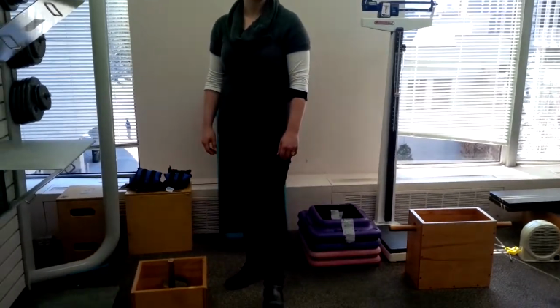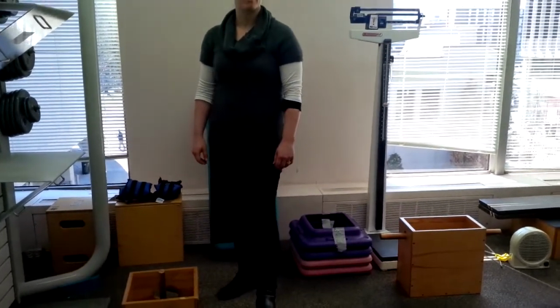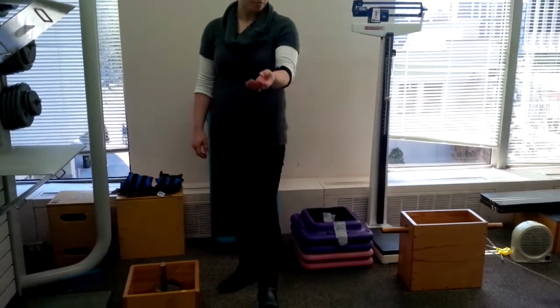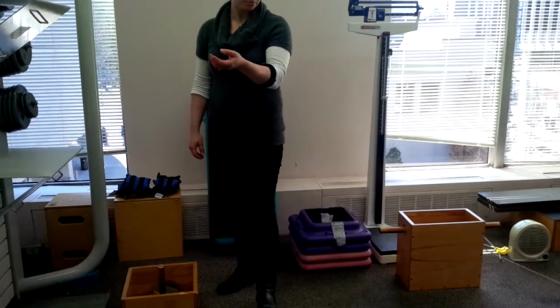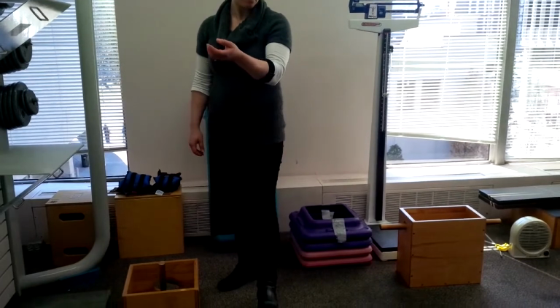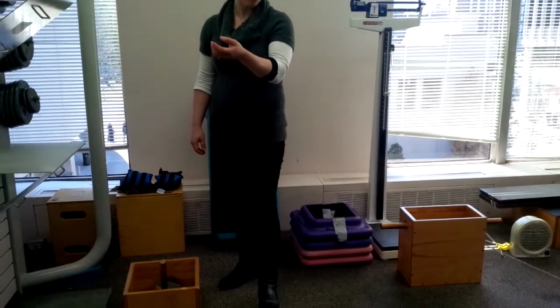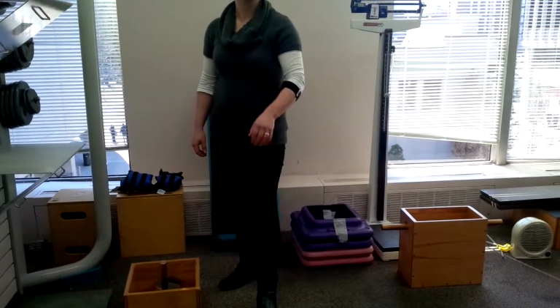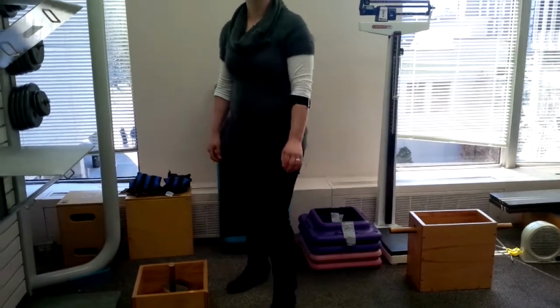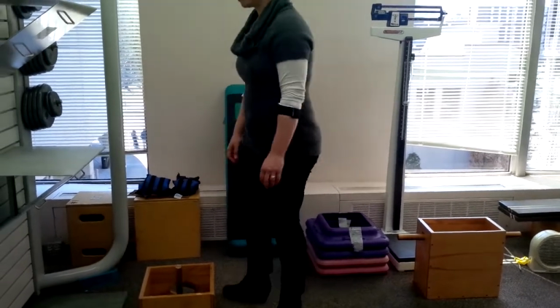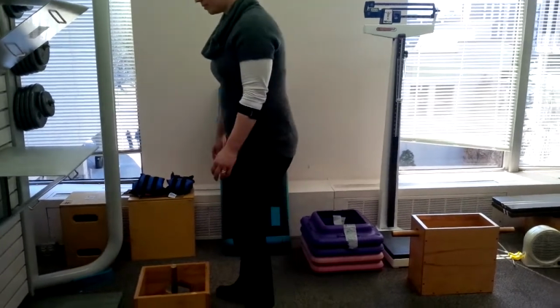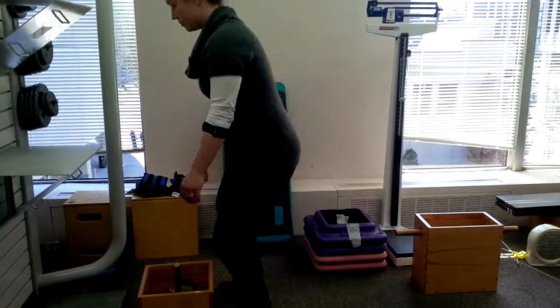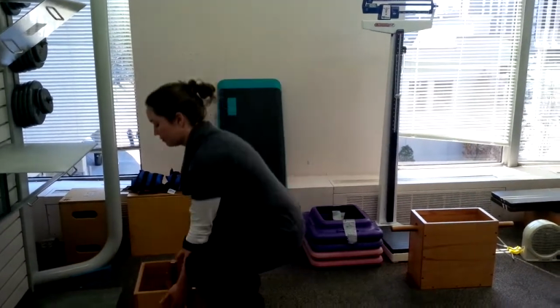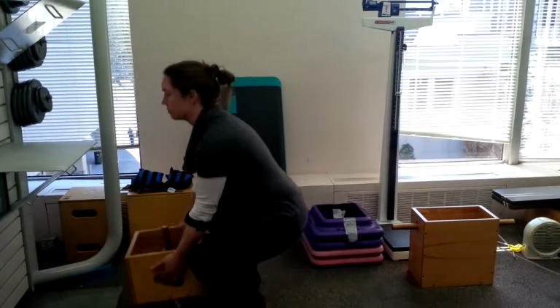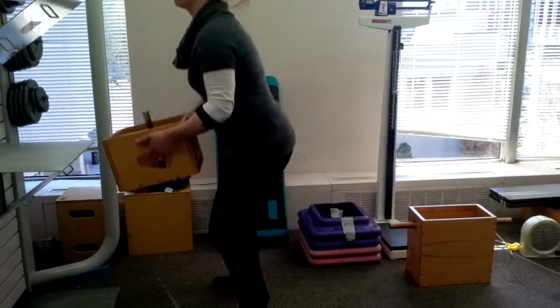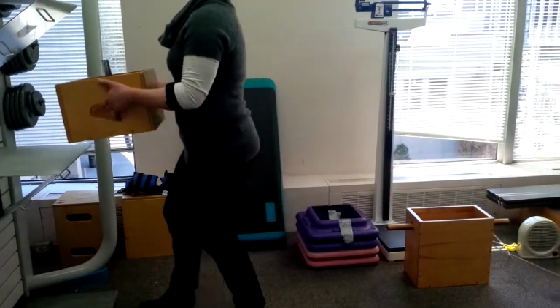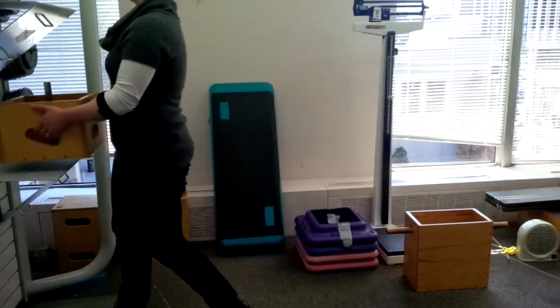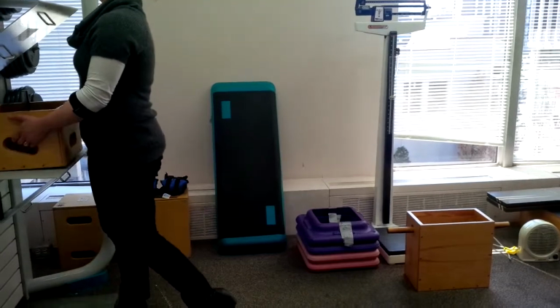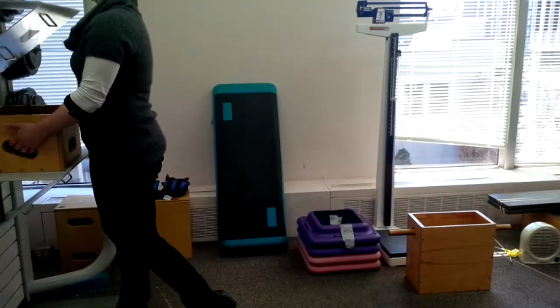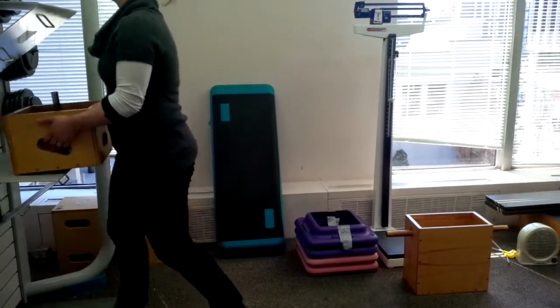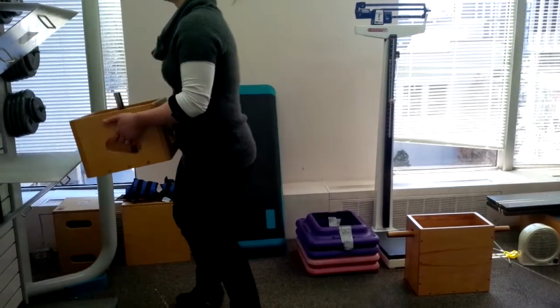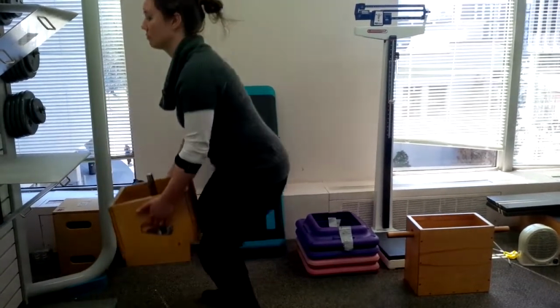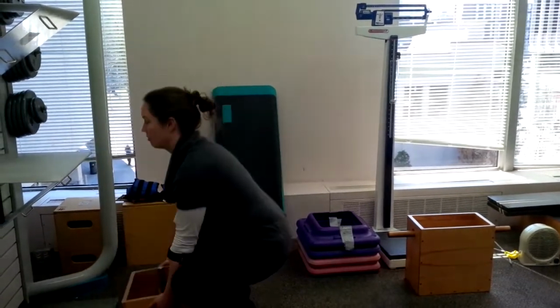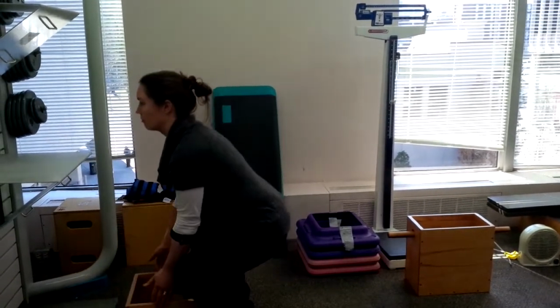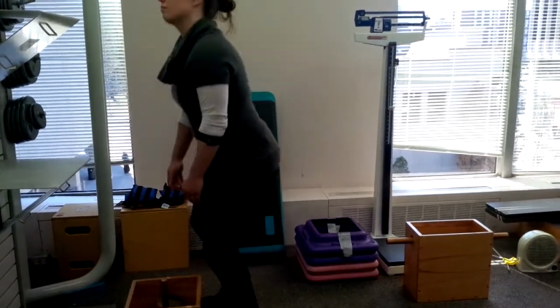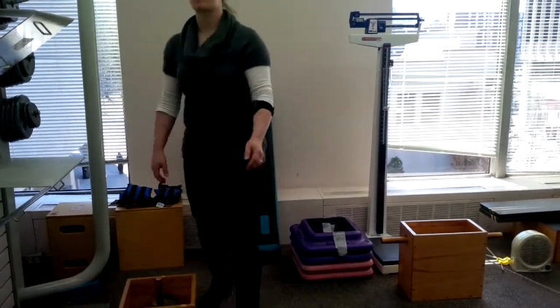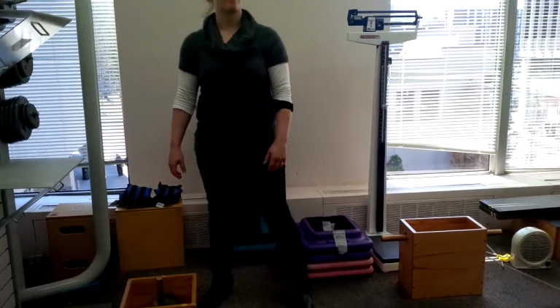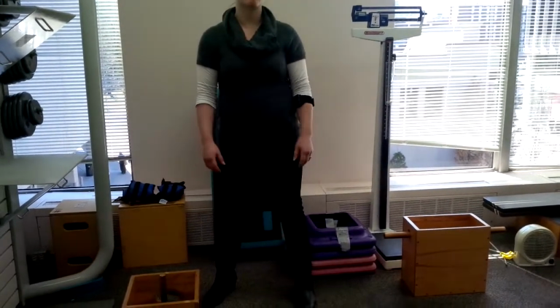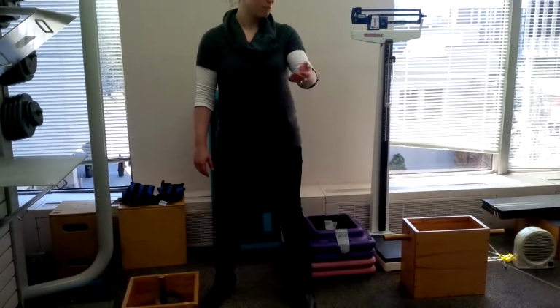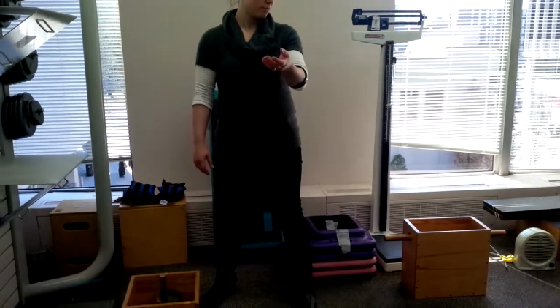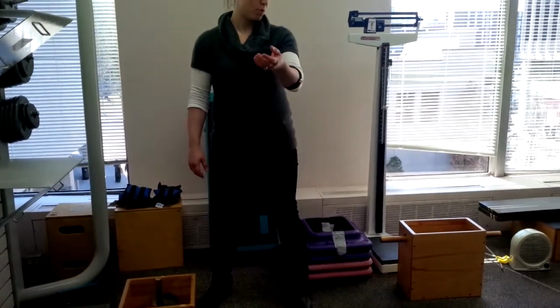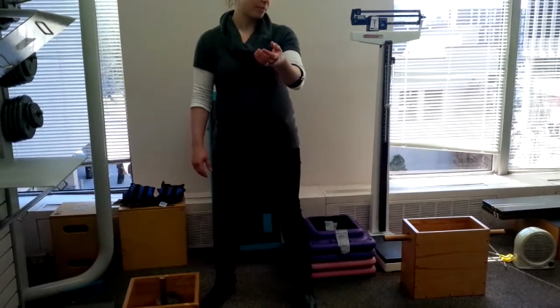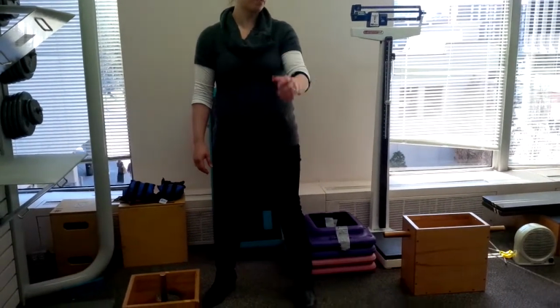Take the heart rate, do our lift, back down, we monitor the heart rate, we ask perceived exertion.